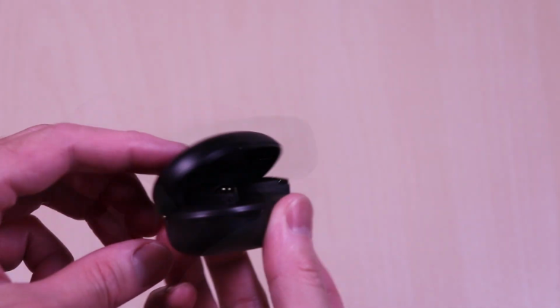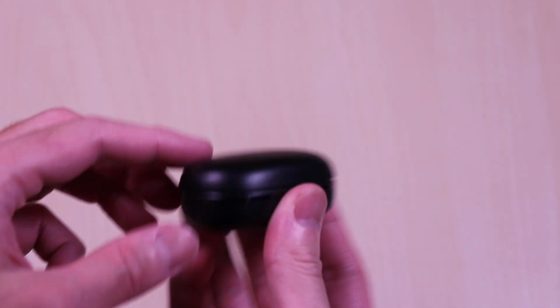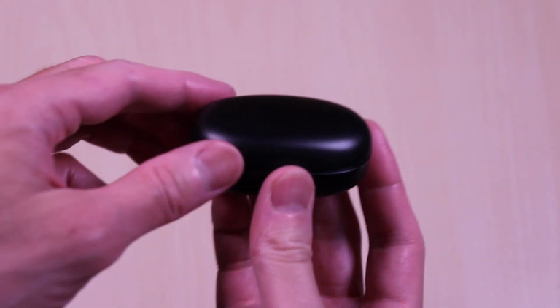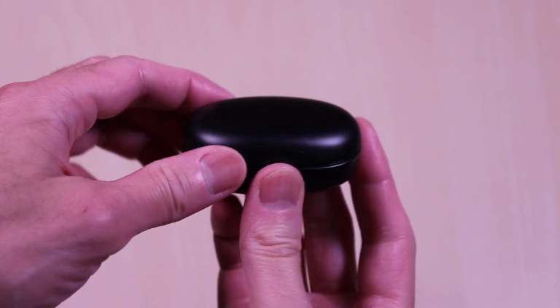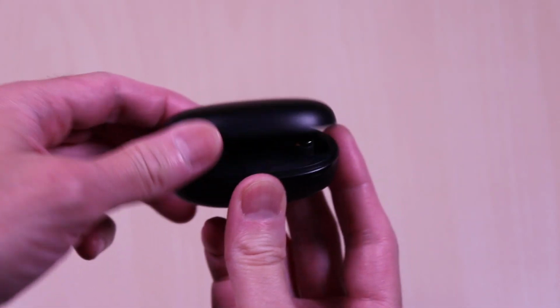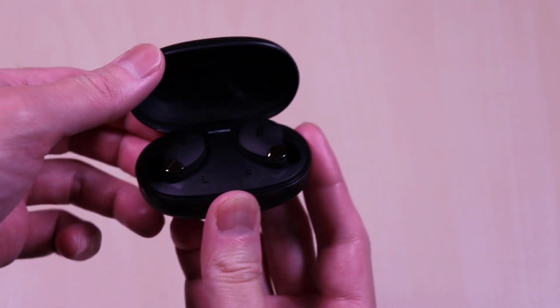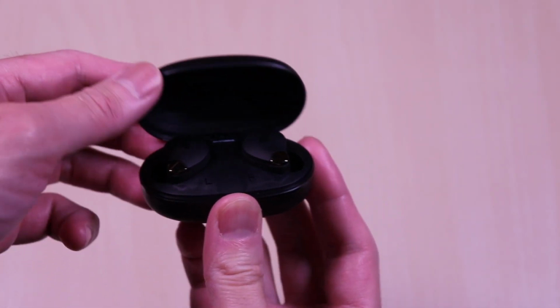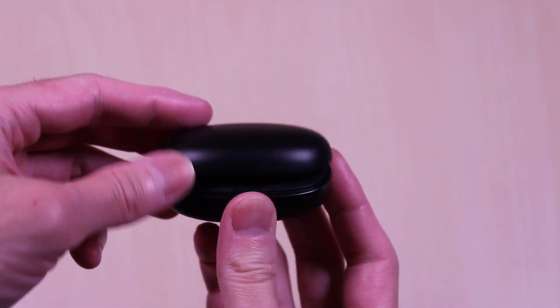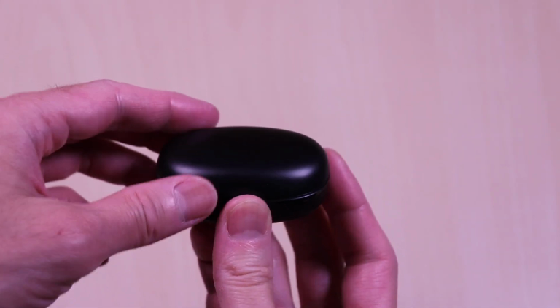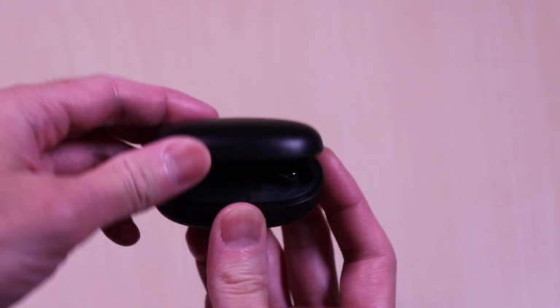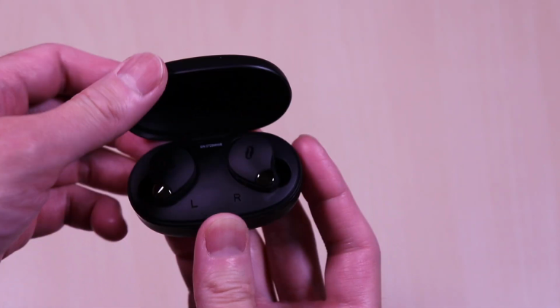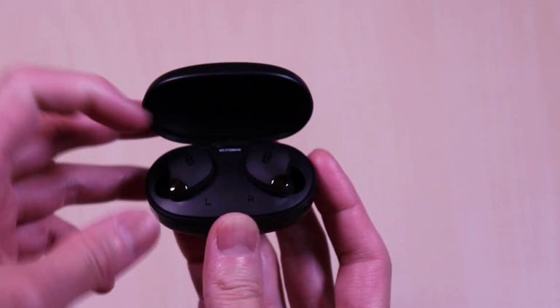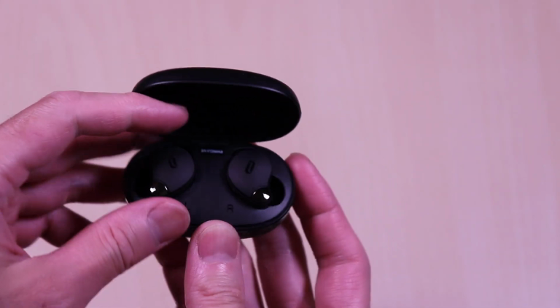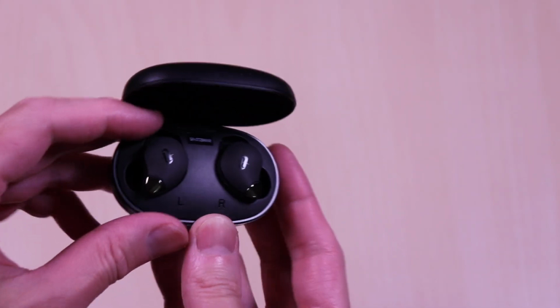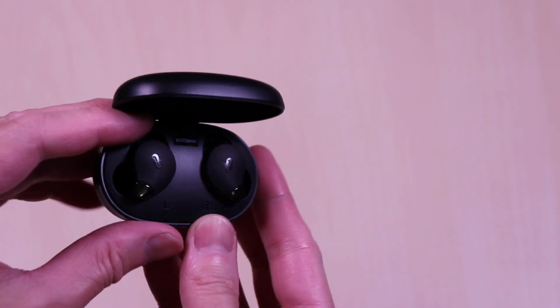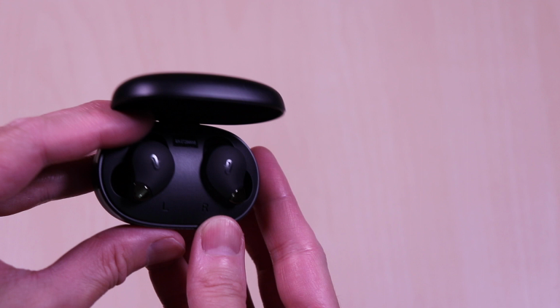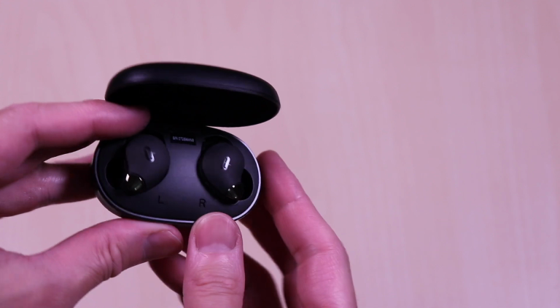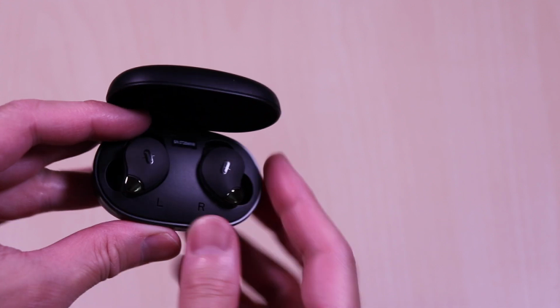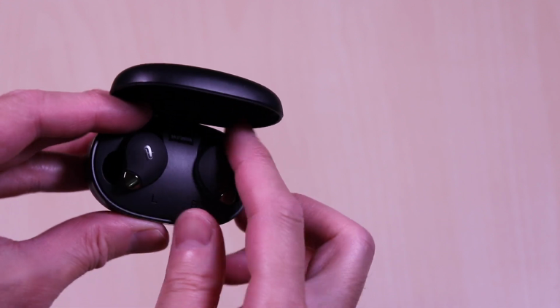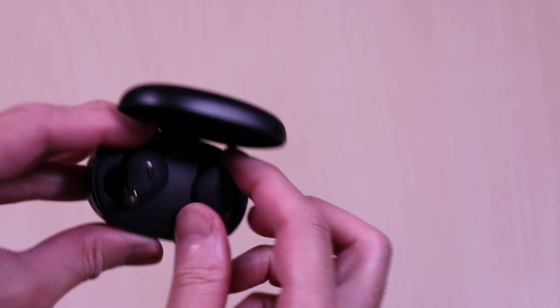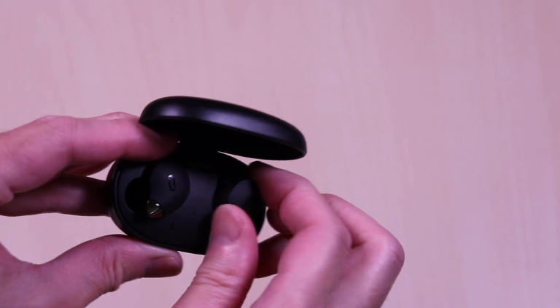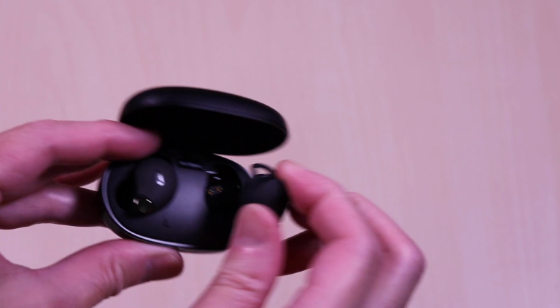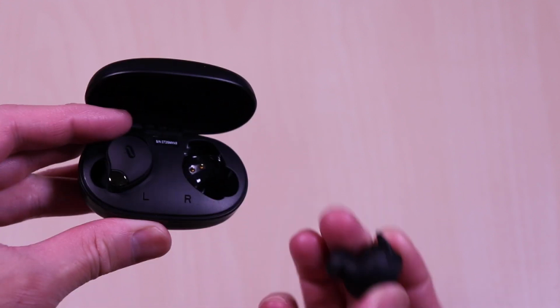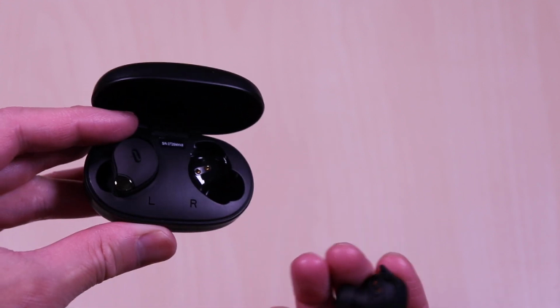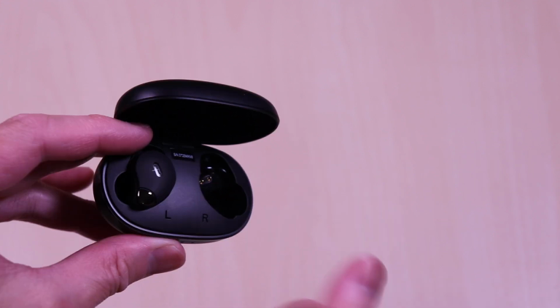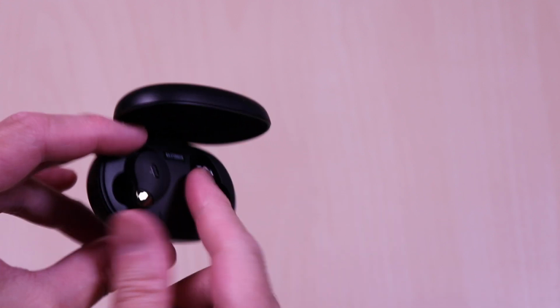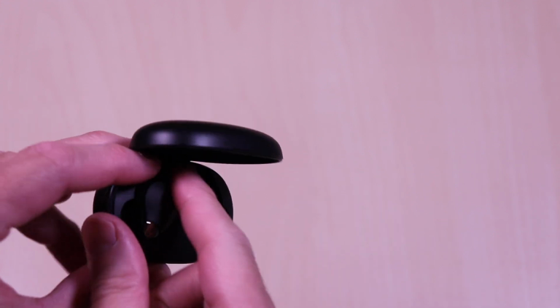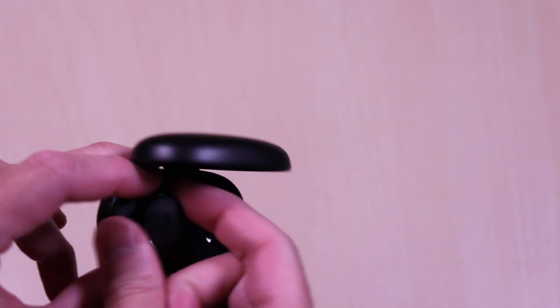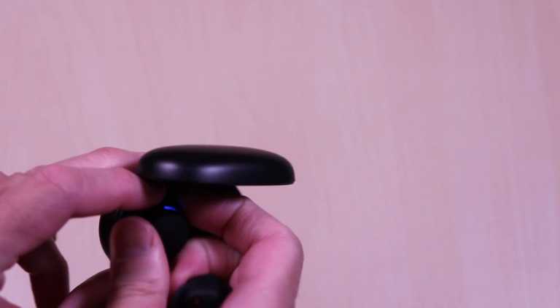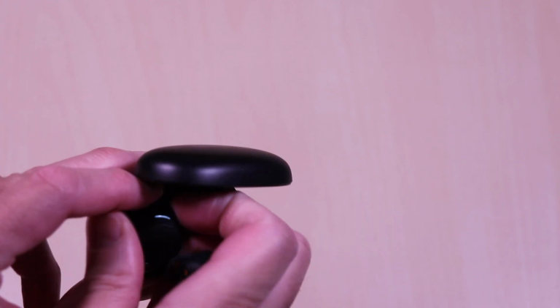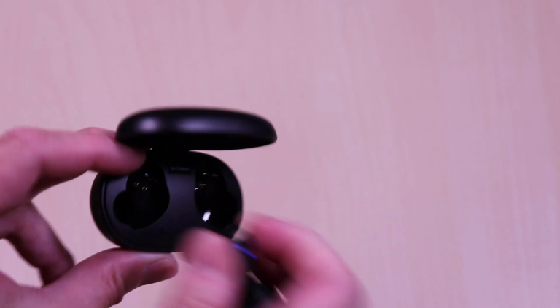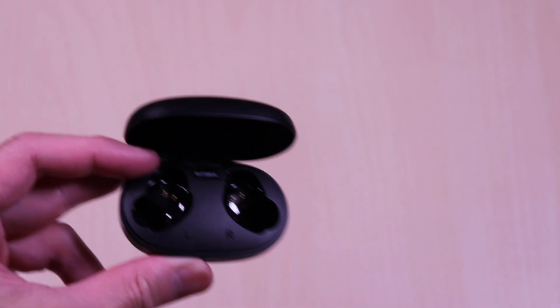The lid opens easily and smoothly. Earbuds are easy to remove from the case and they're secured by magnets. And you can see the ear markings etched inside the case.